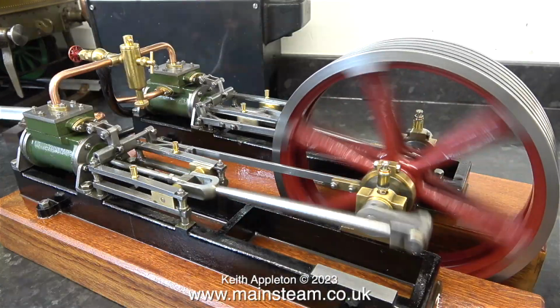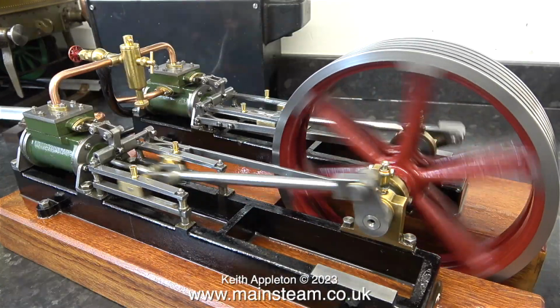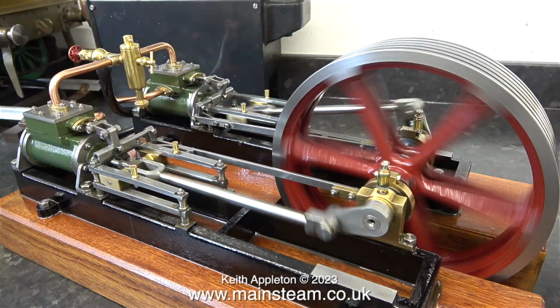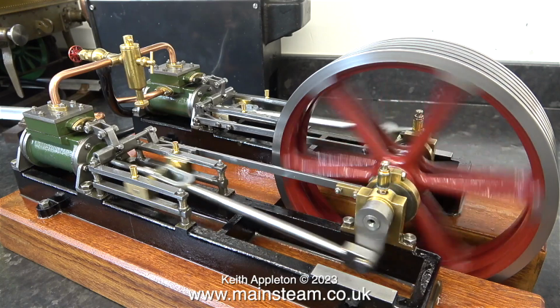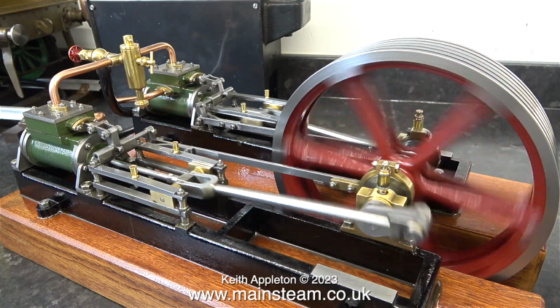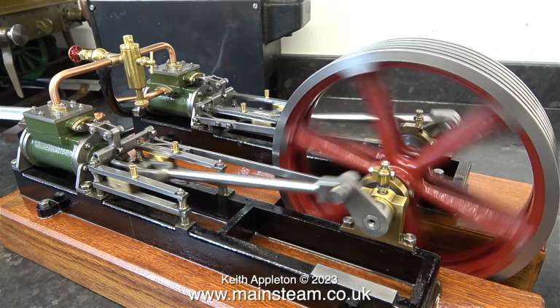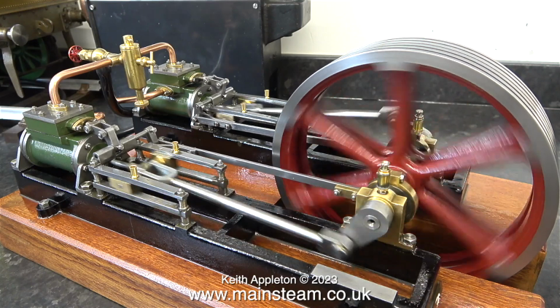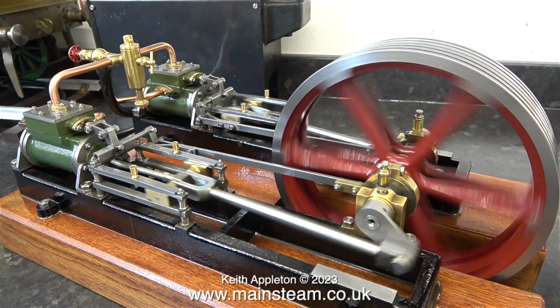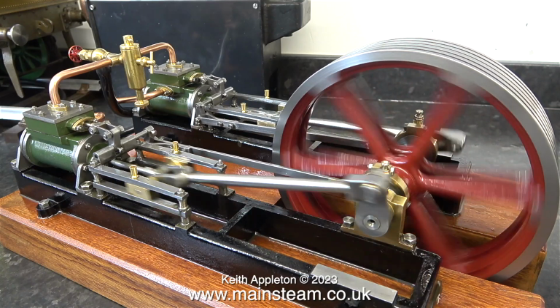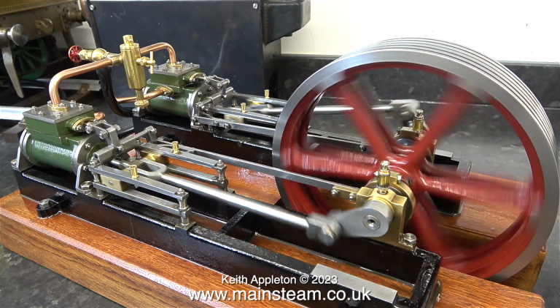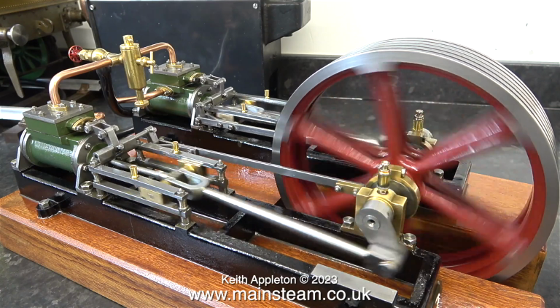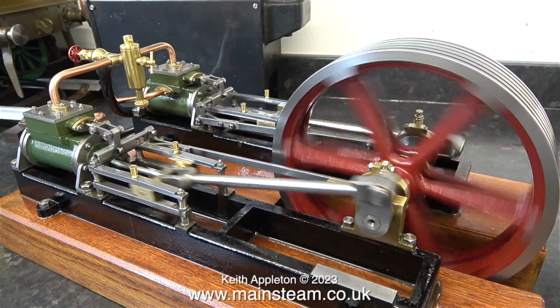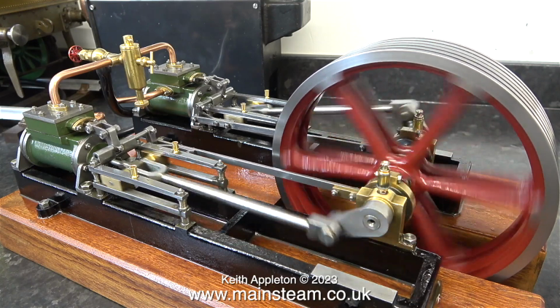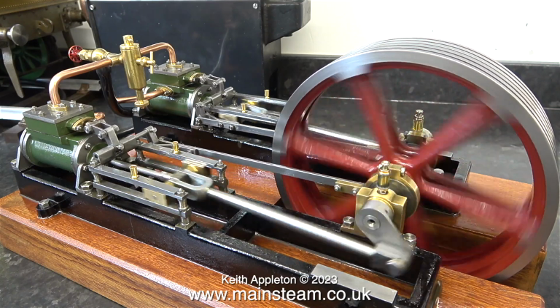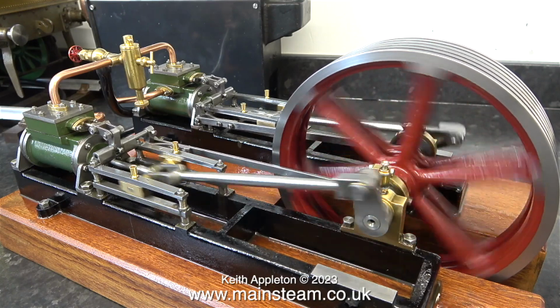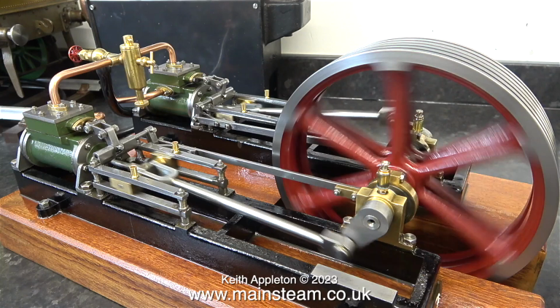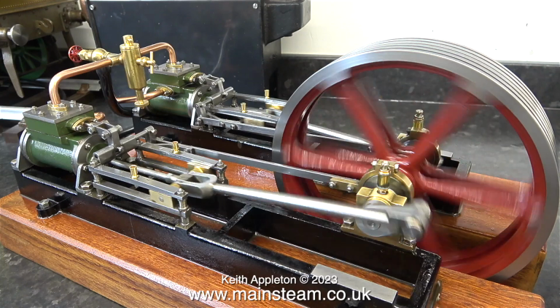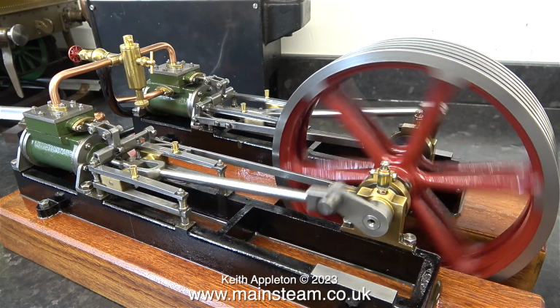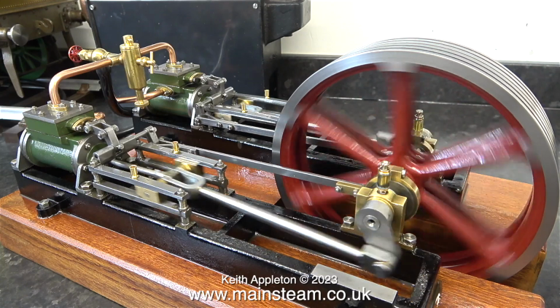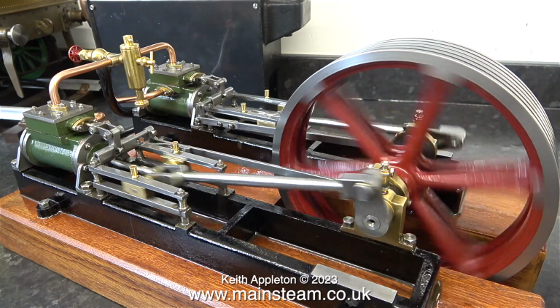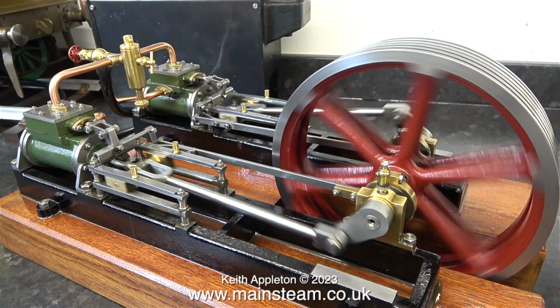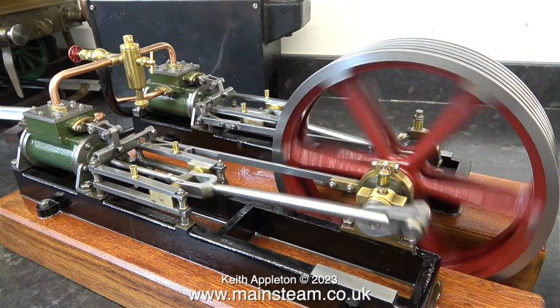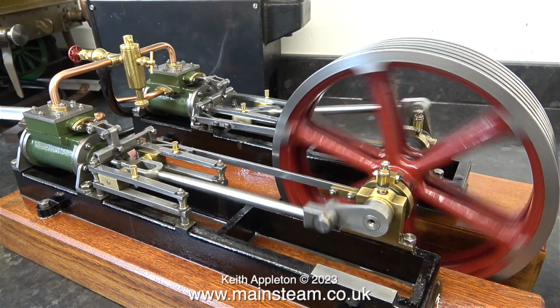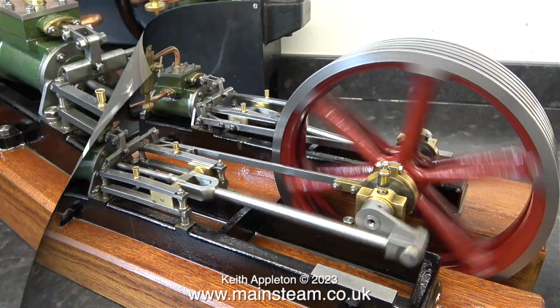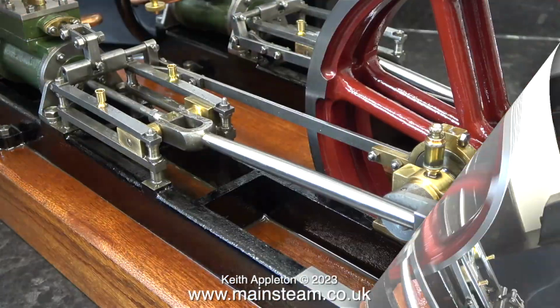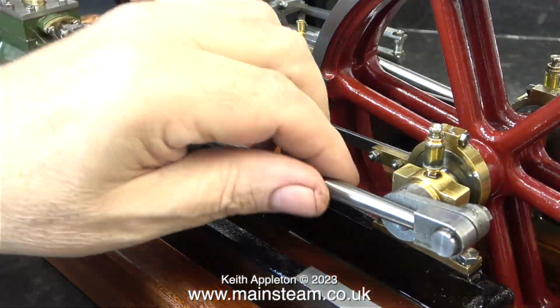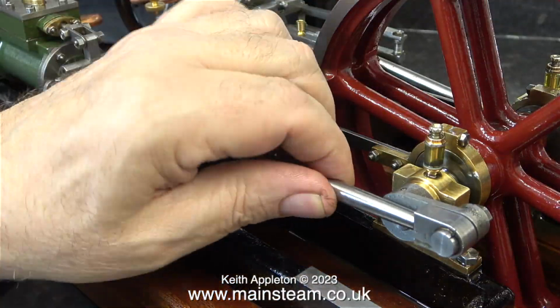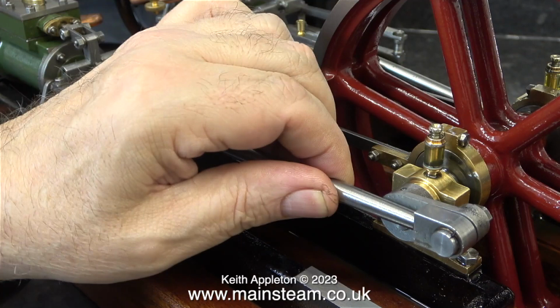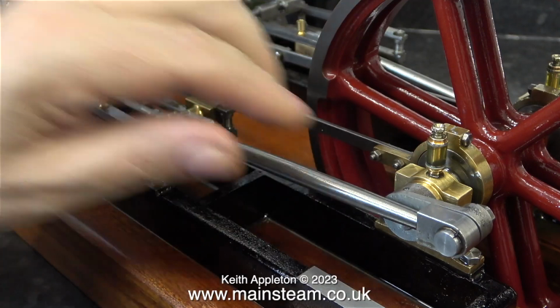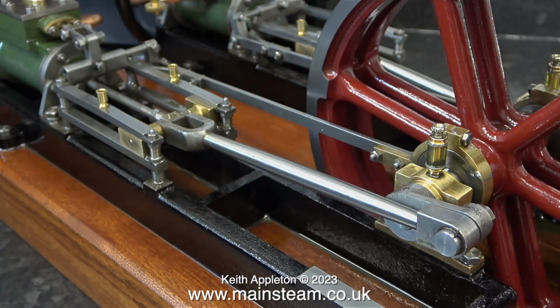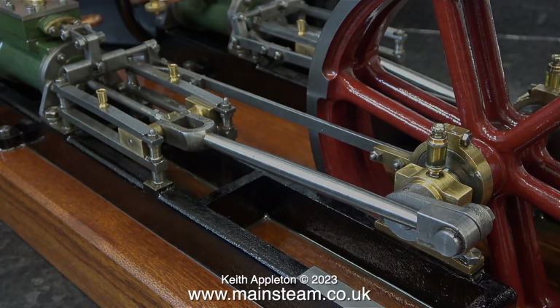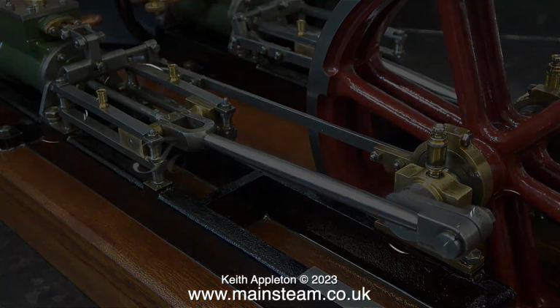In this clip the beats are fairly even — not perfect, but even enough I think. There is still a slight knock and I think it's side slap on the connecting rods.